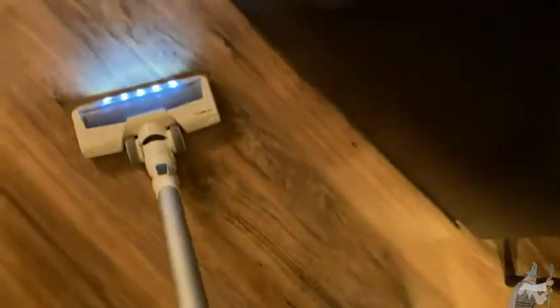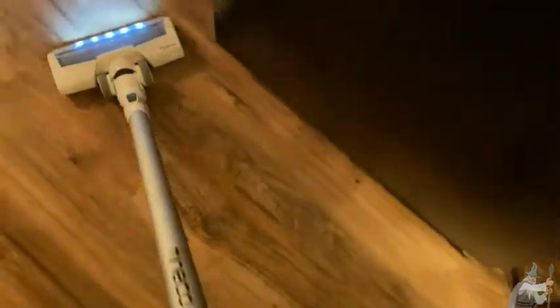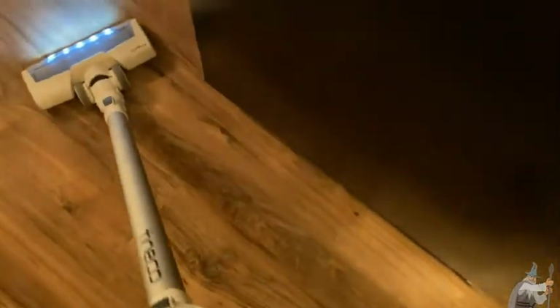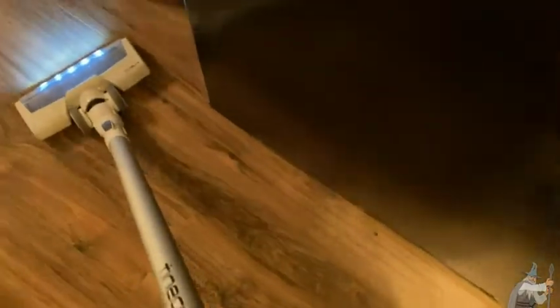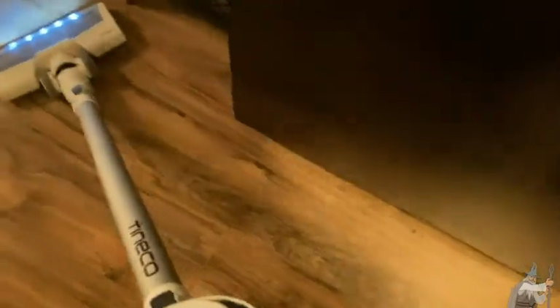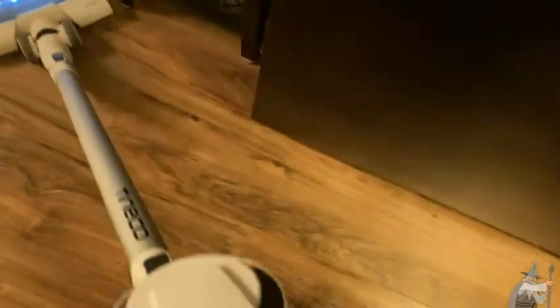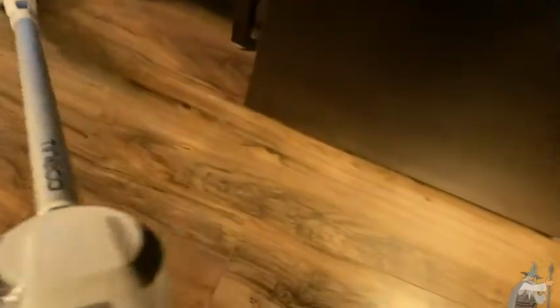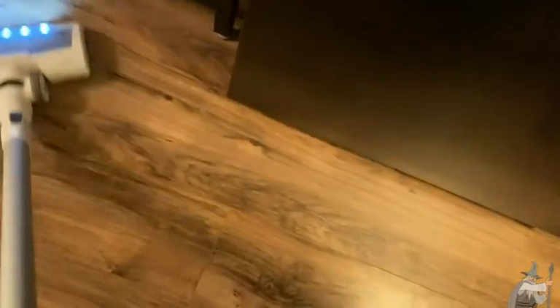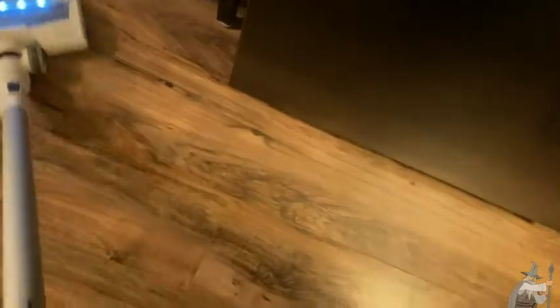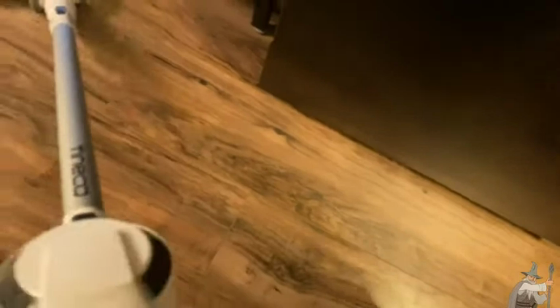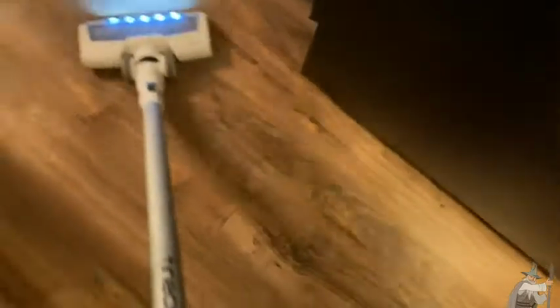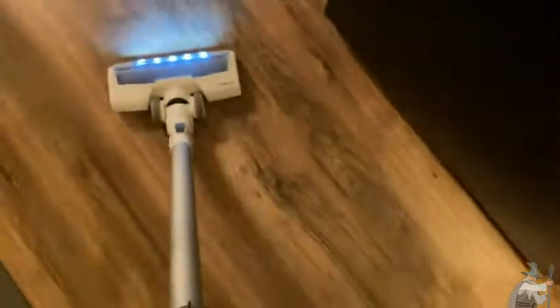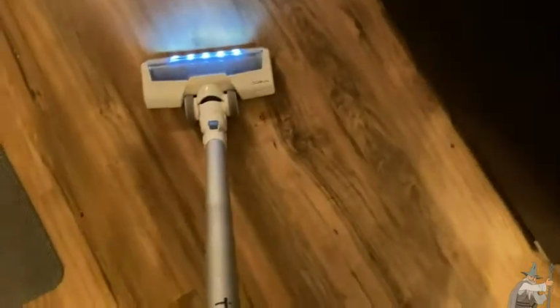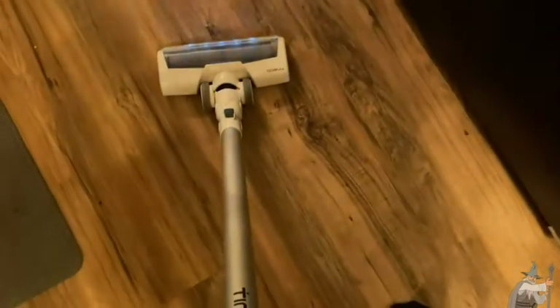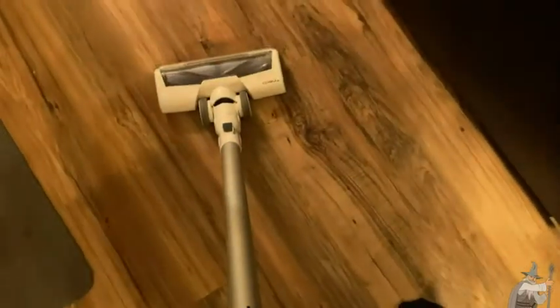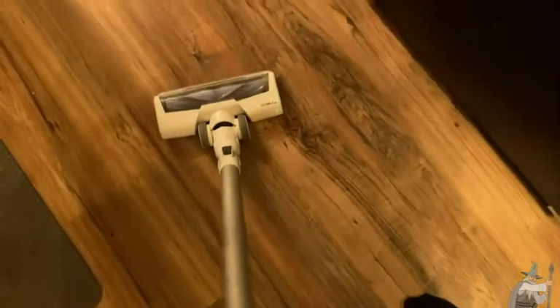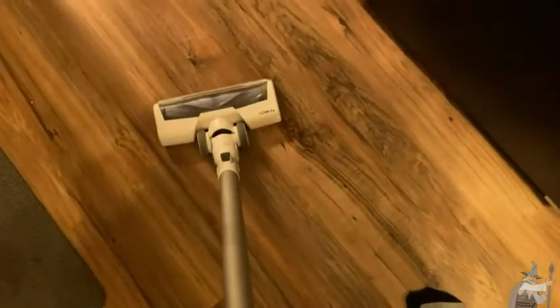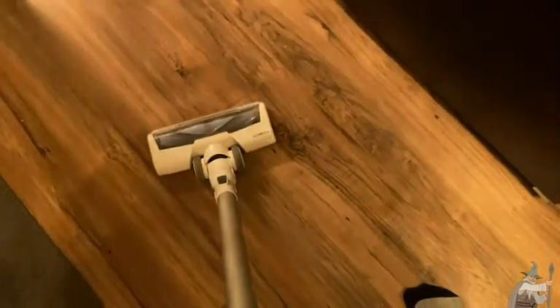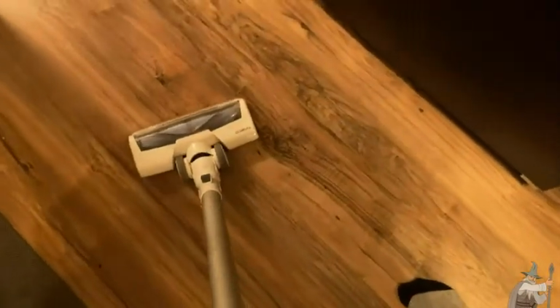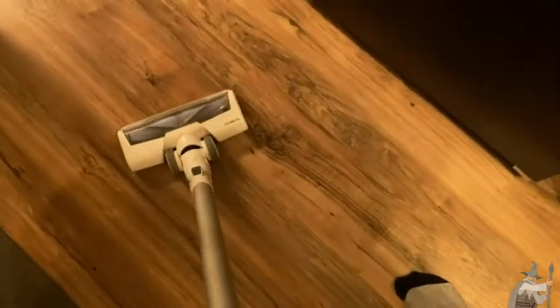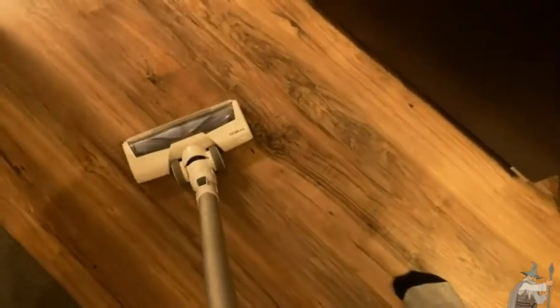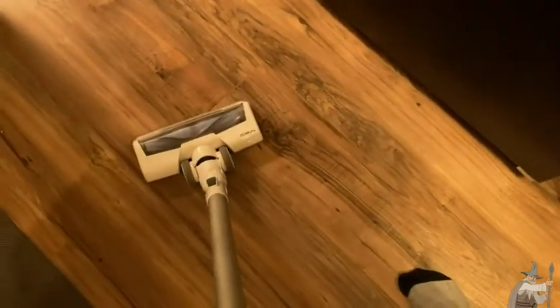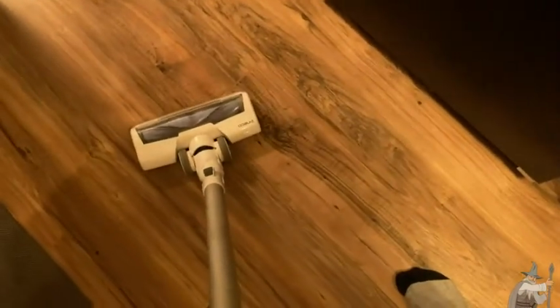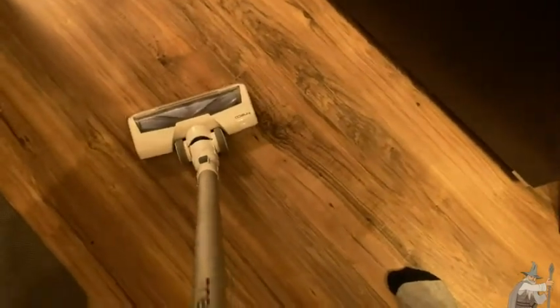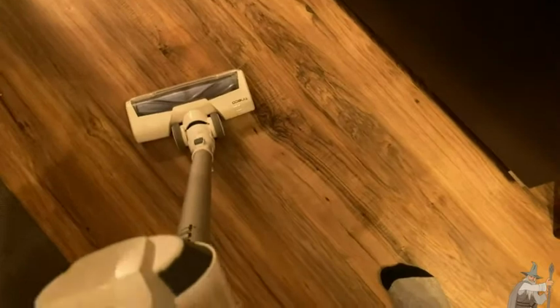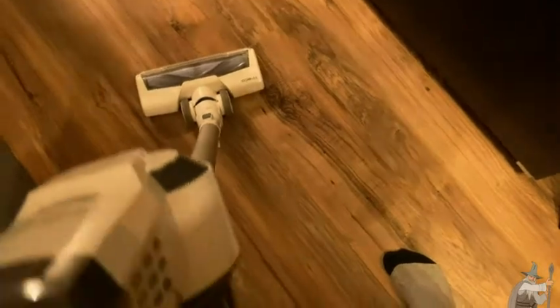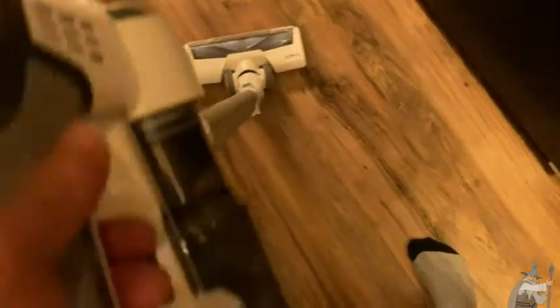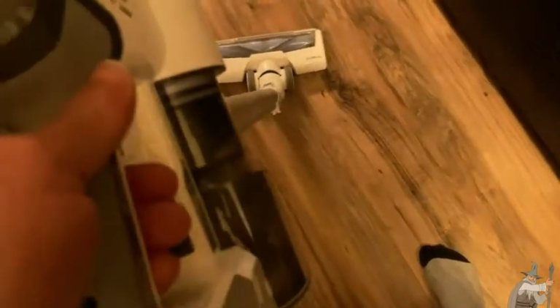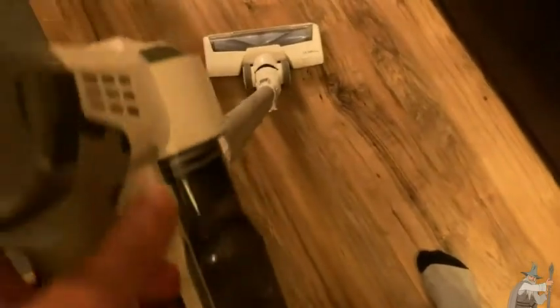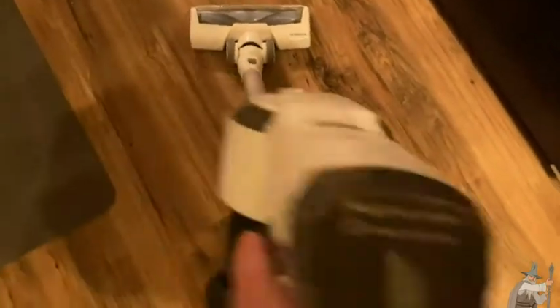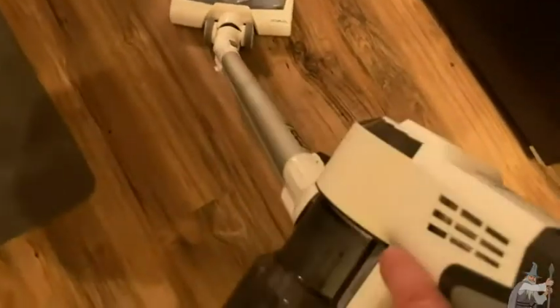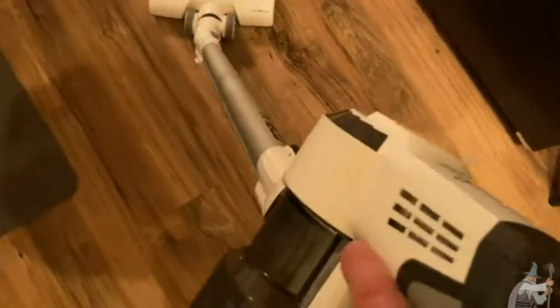Well, you saw it pick that up, right? It picks up stuff. I mean, it is a vacuum cleaner. So despite the fact that it is not that loud, it is still fairly powerful, and it should do the job for most households.